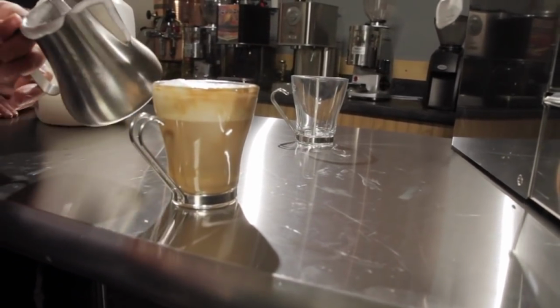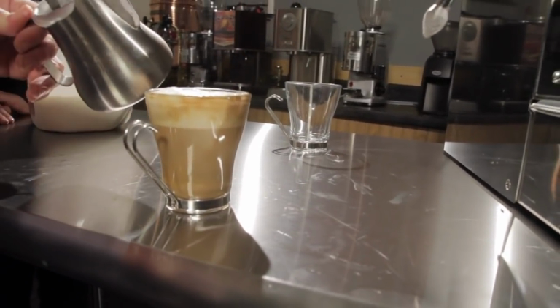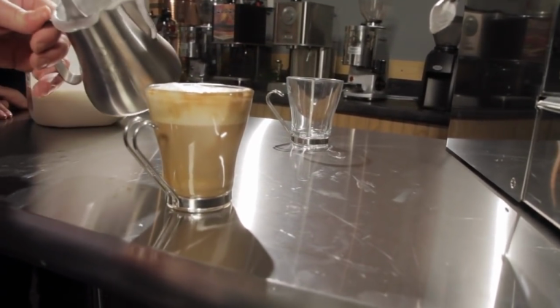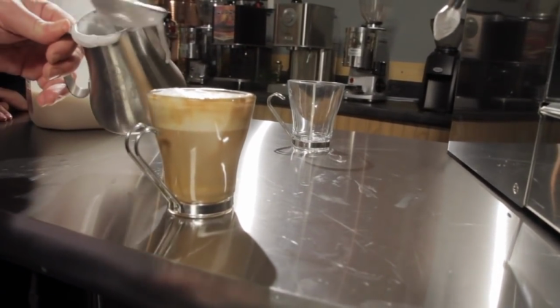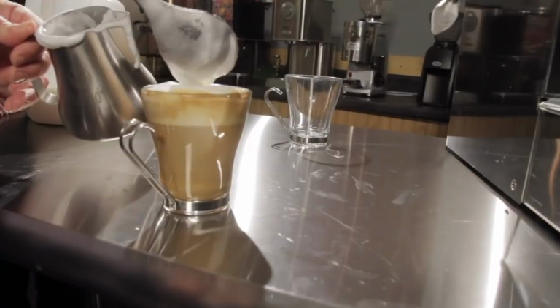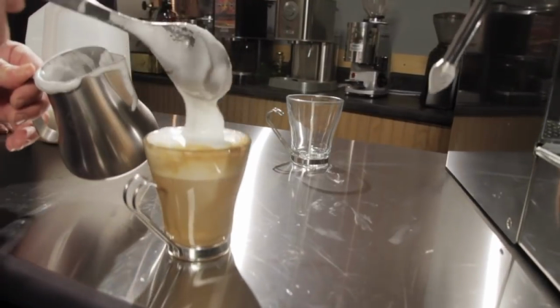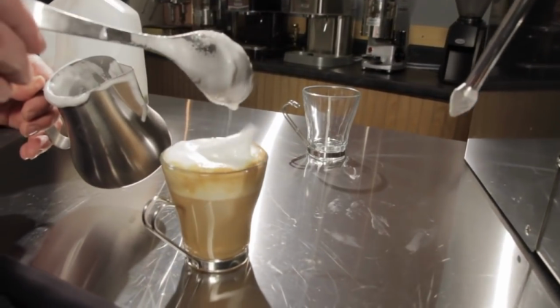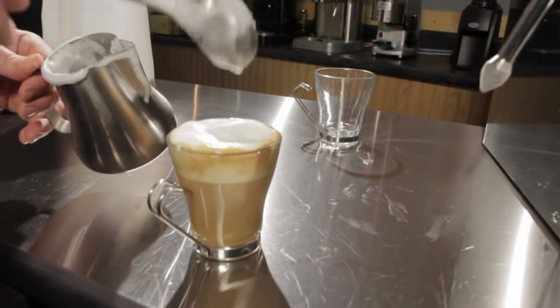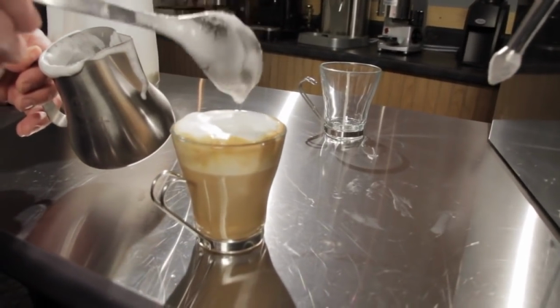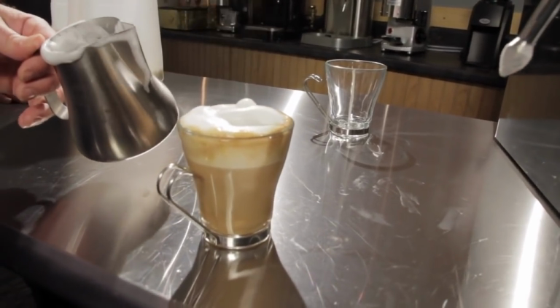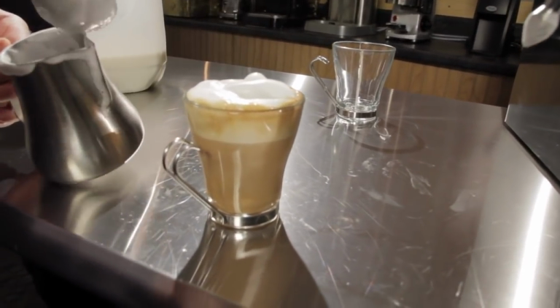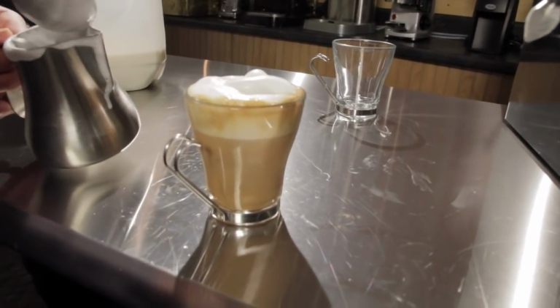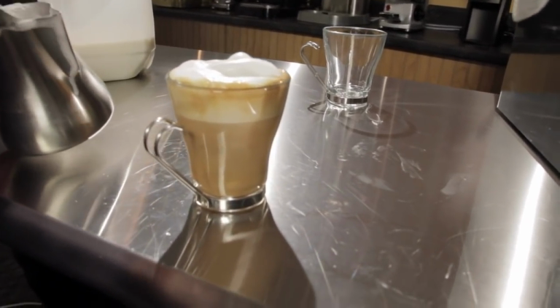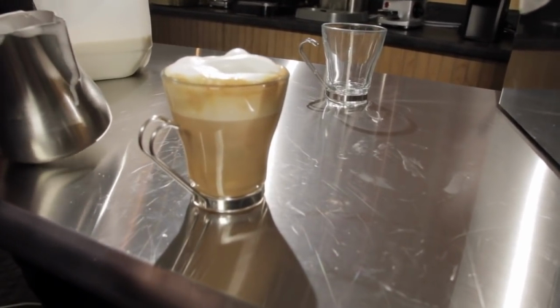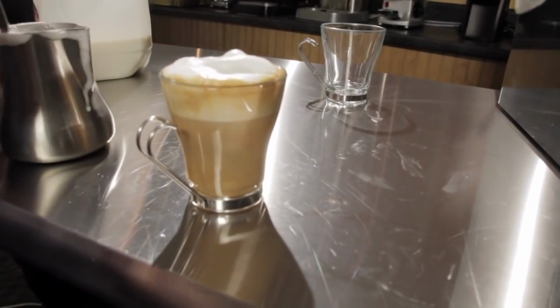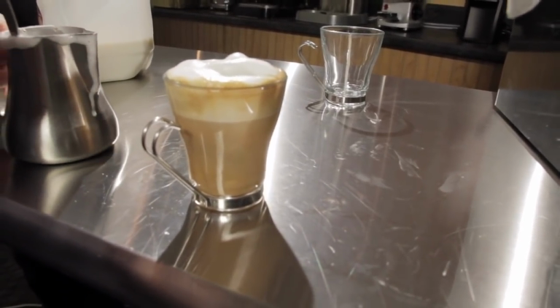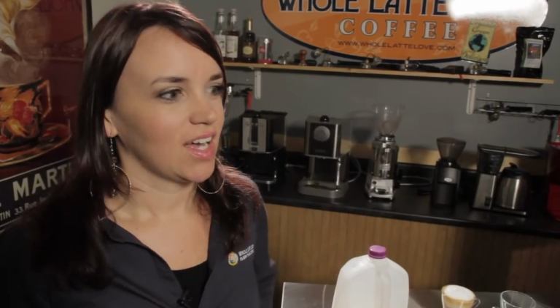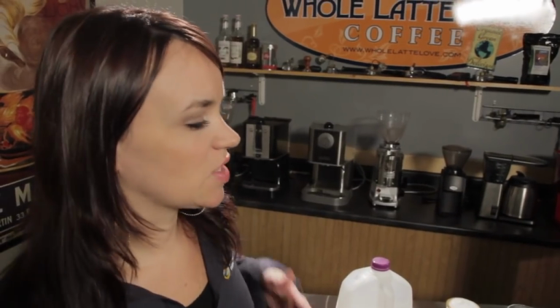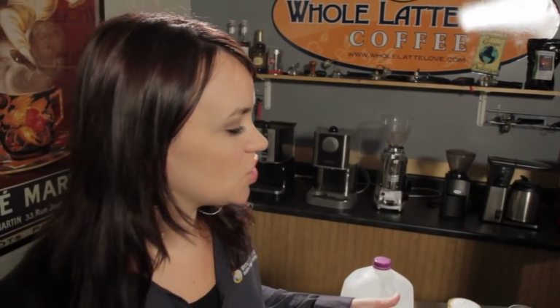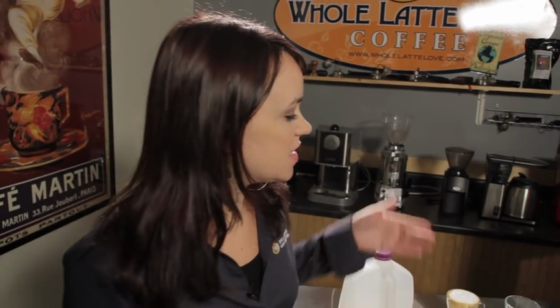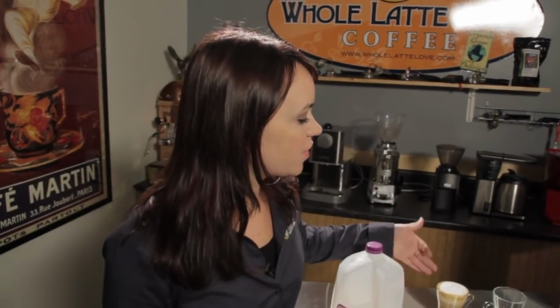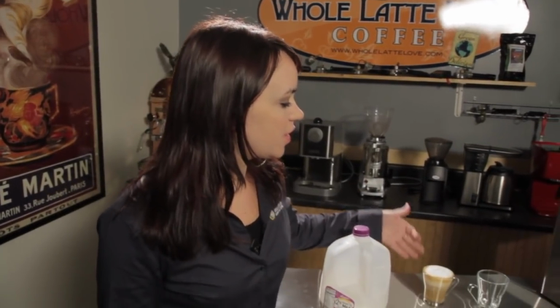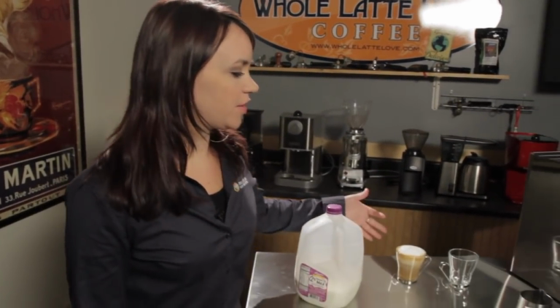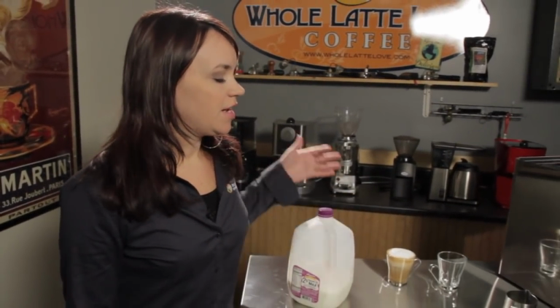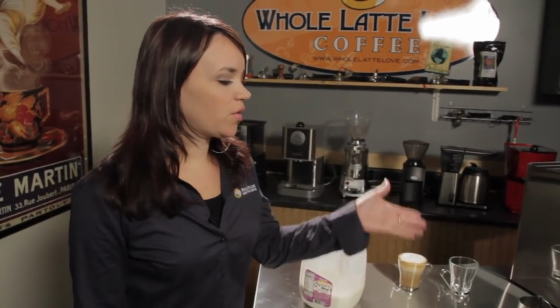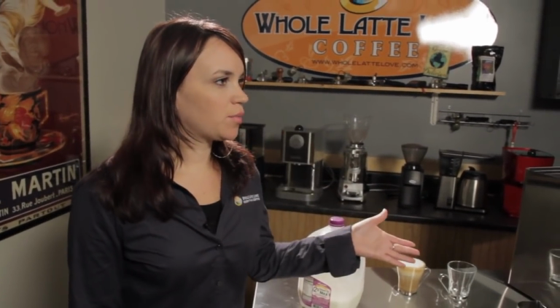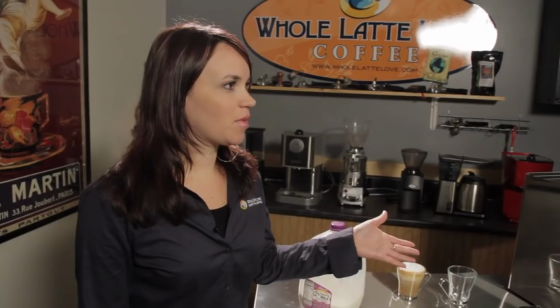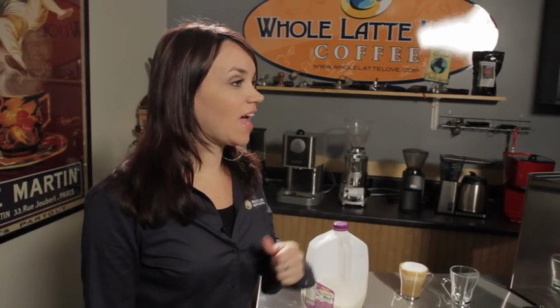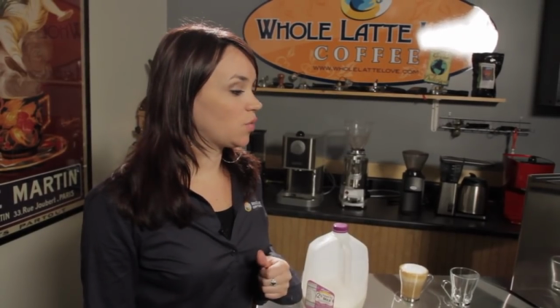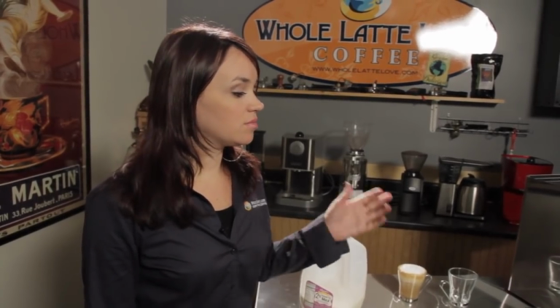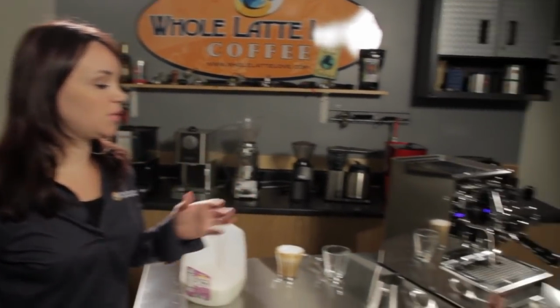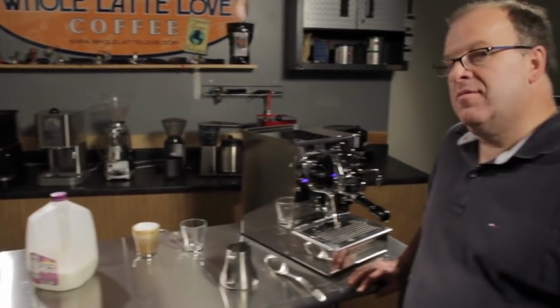And if you want, you can put a little dollop on top to make it look perfect. So a cappuccino is a third, a third, and a third. Now why don't we go ahead and prepare the milk for a latte so we can see what the difference is.